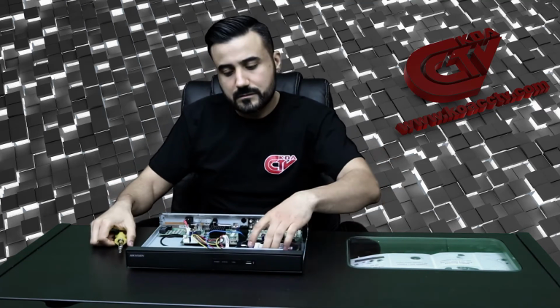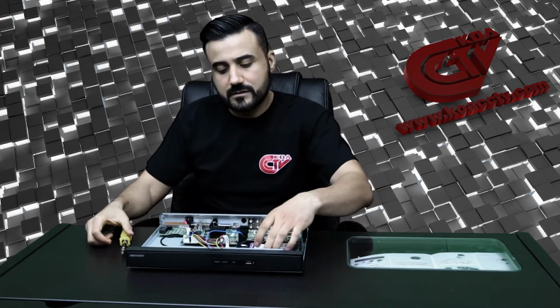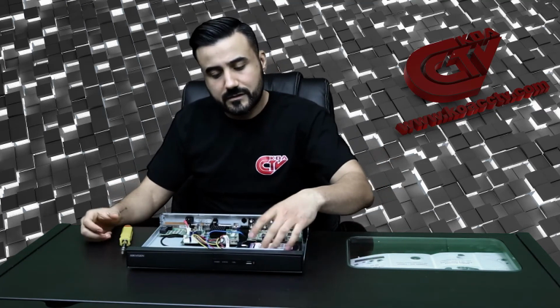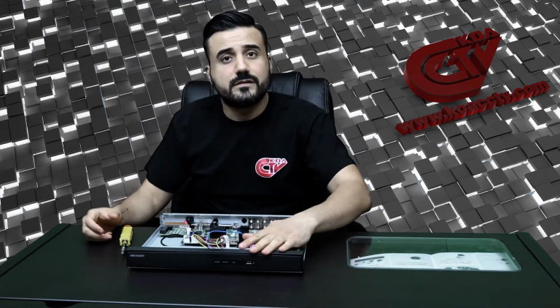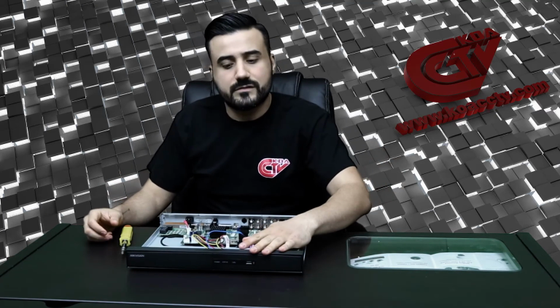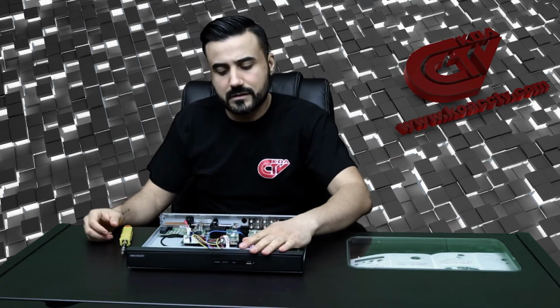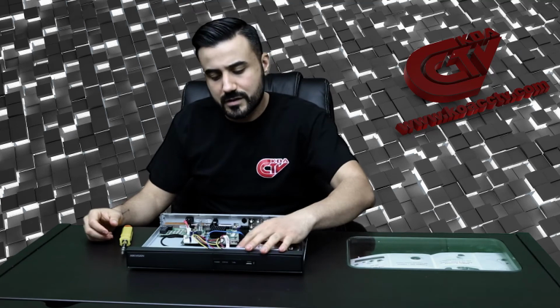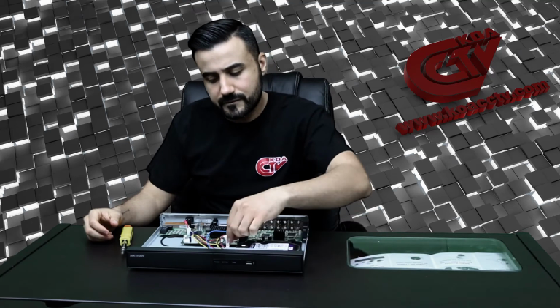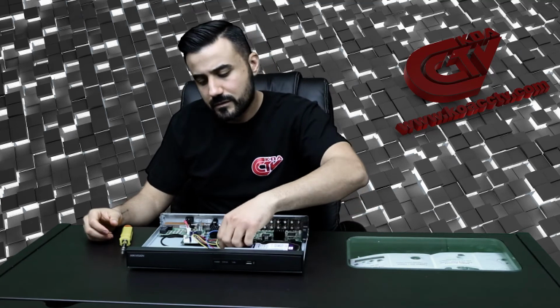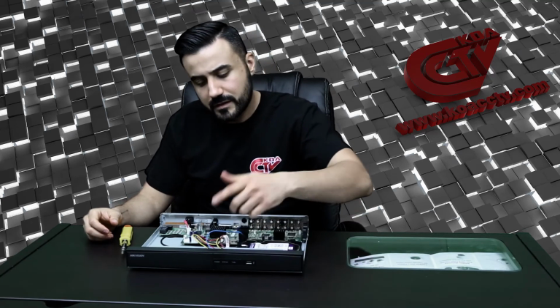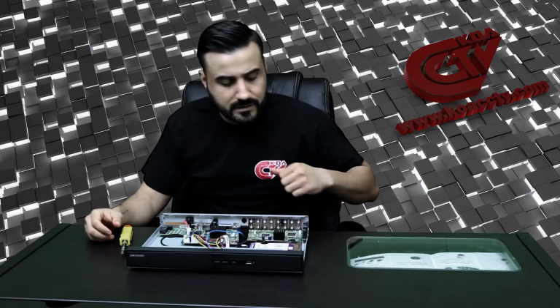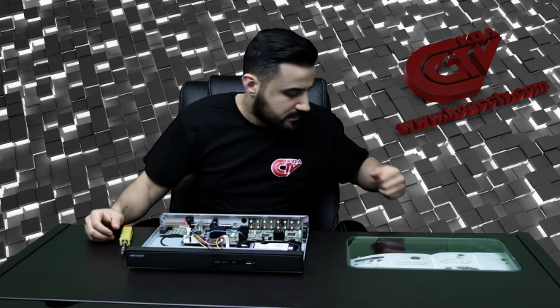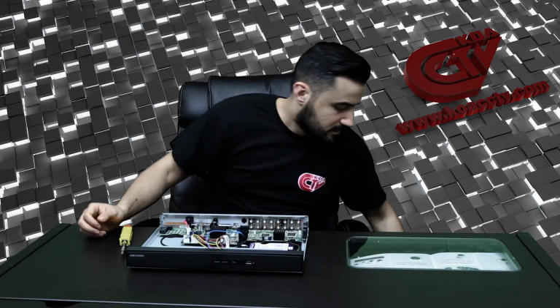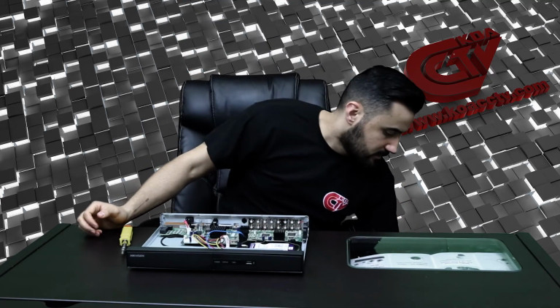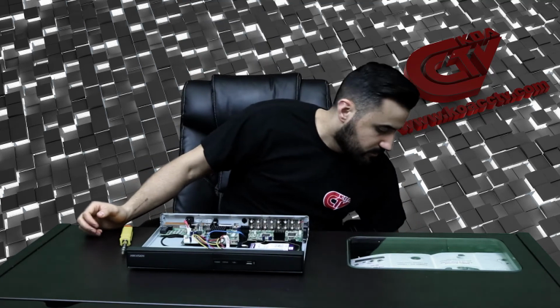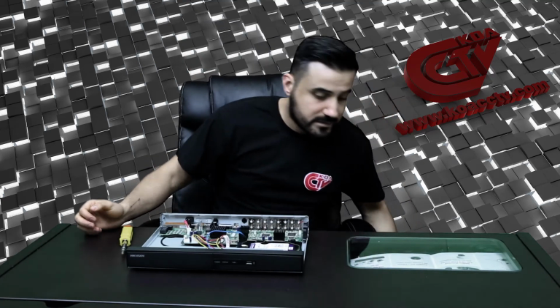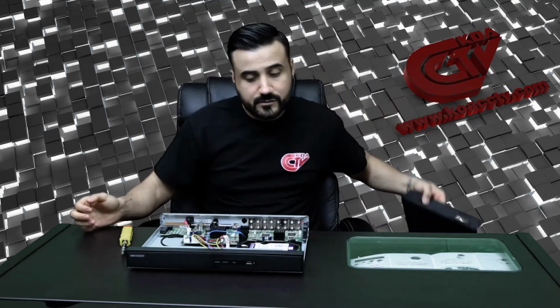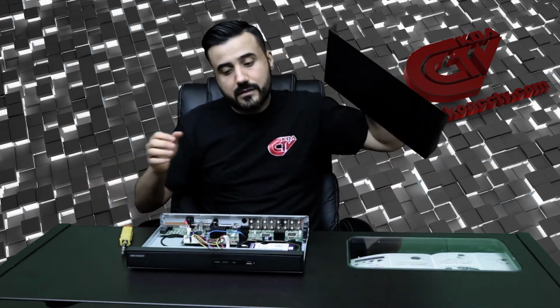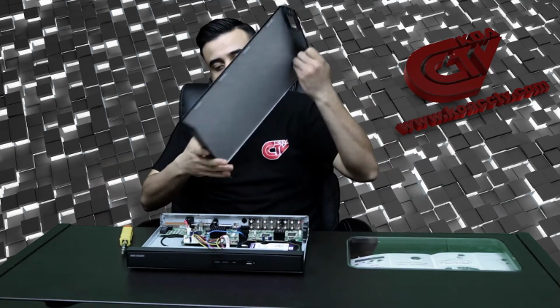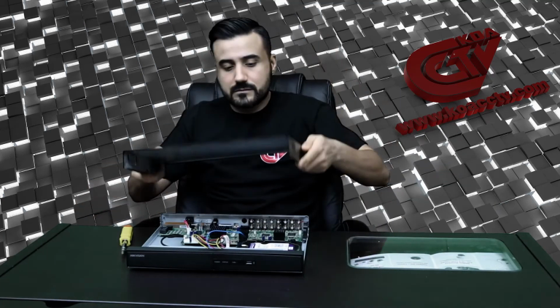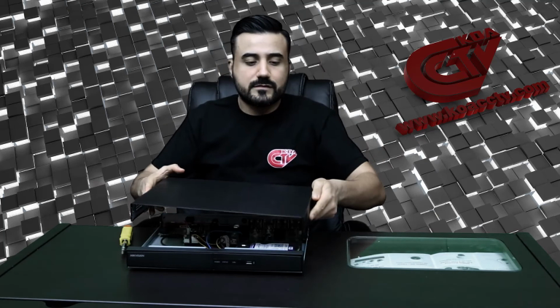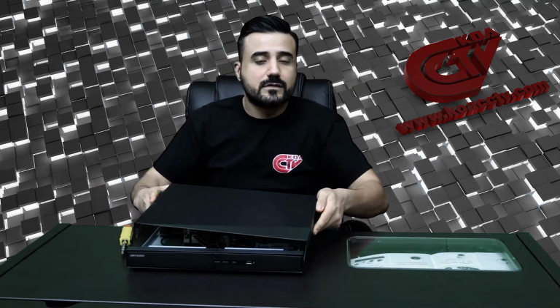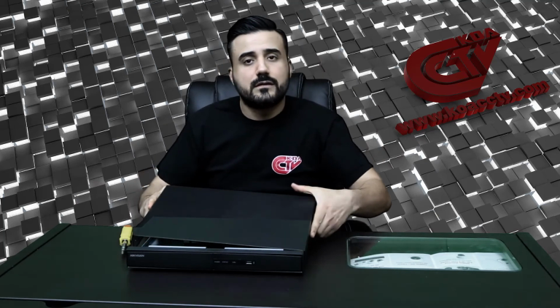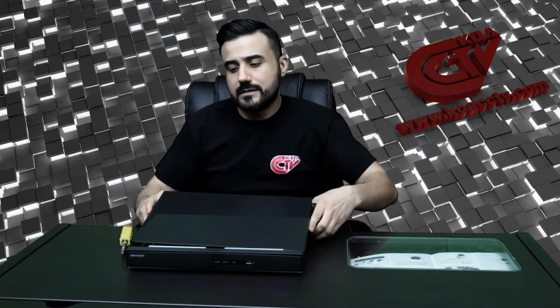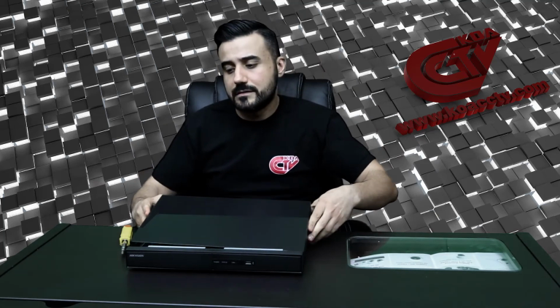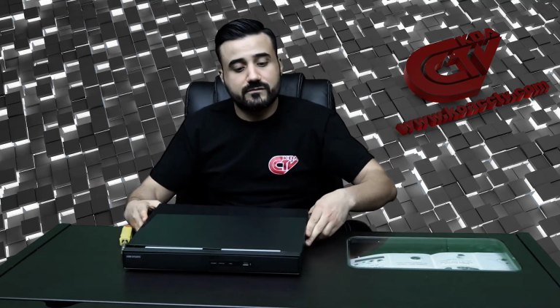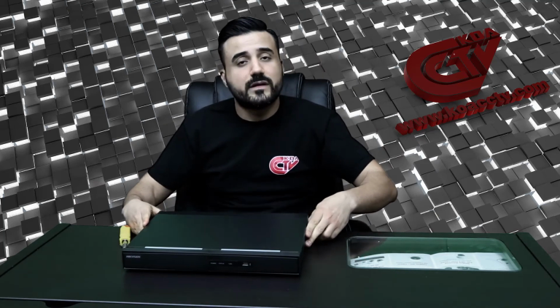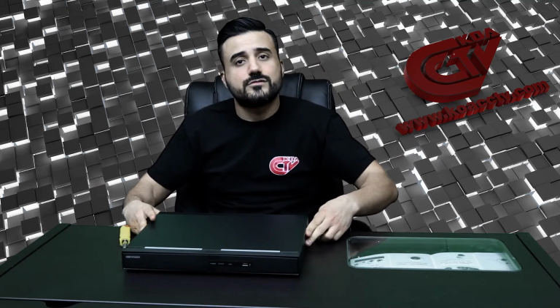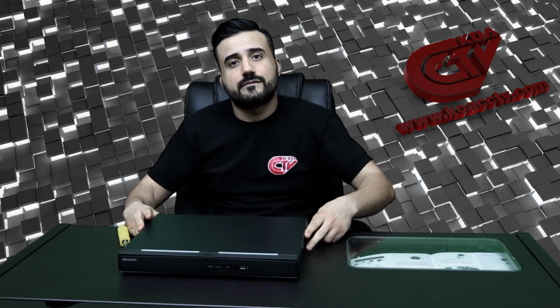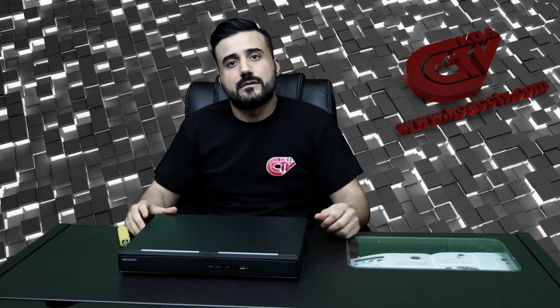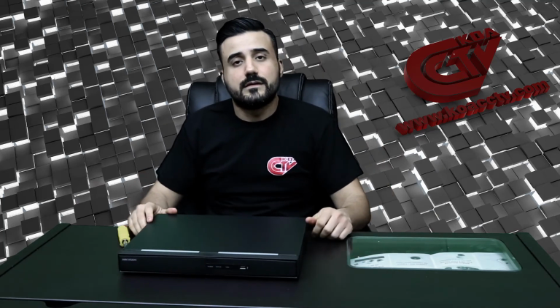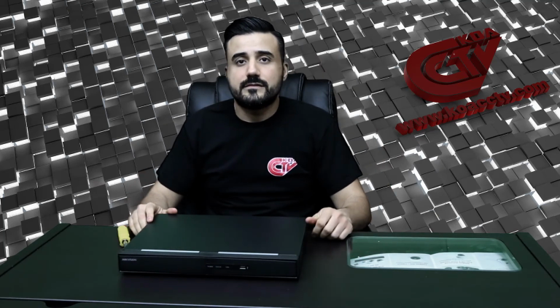That's how you install the hard drive. You plug everything in, put the case back on, turn the DVR on and just format the hard drive. And that is it.